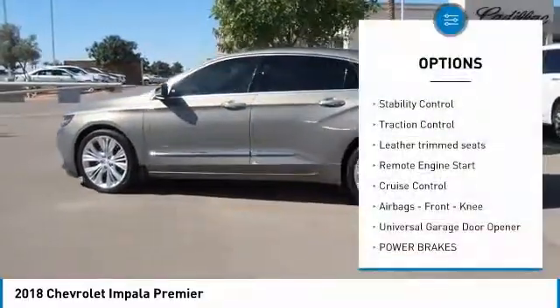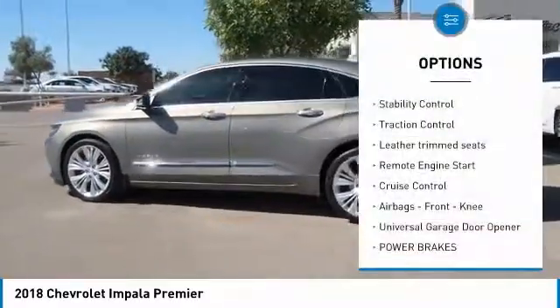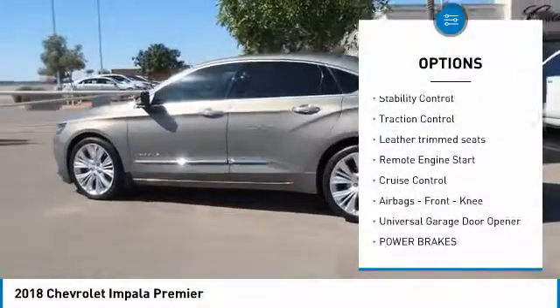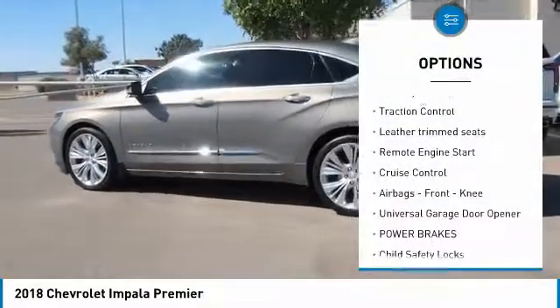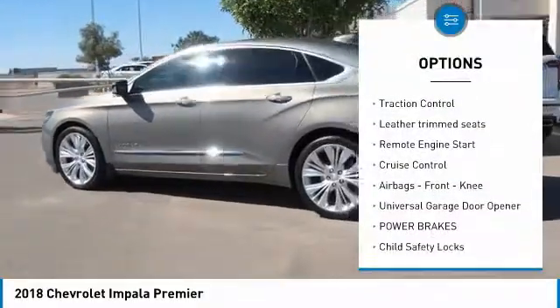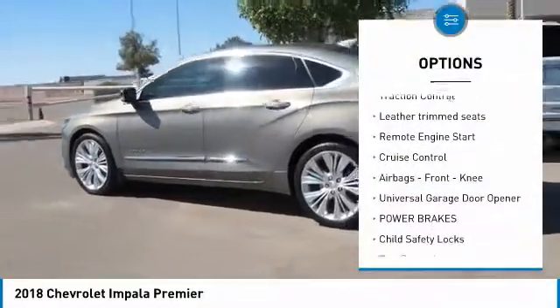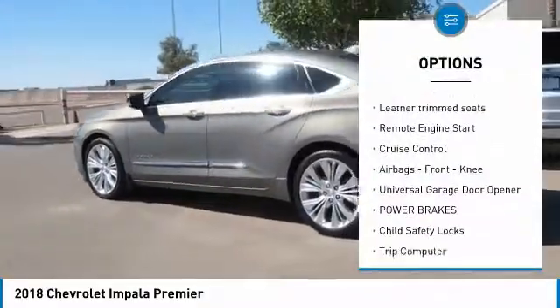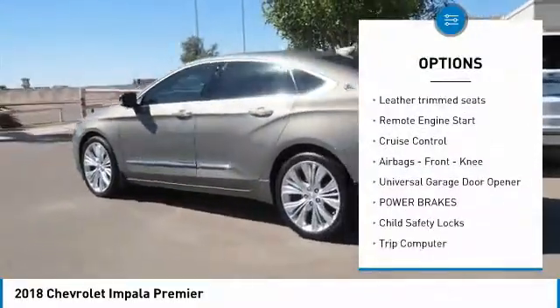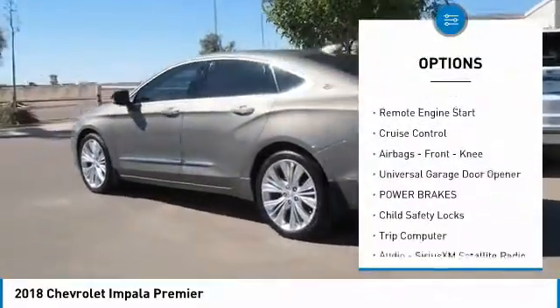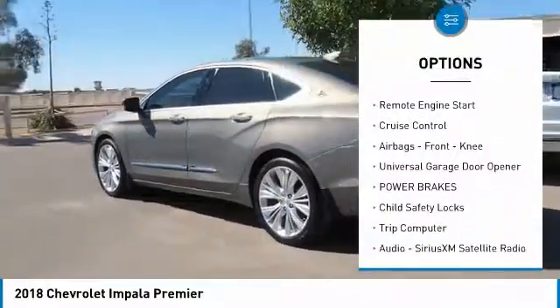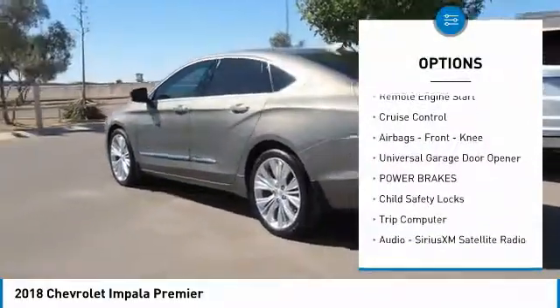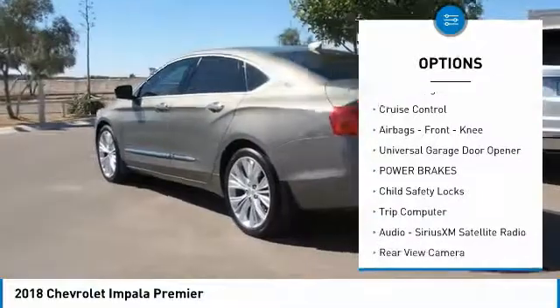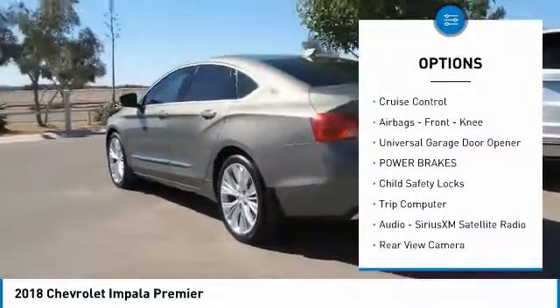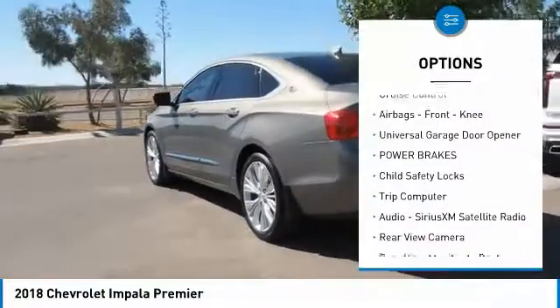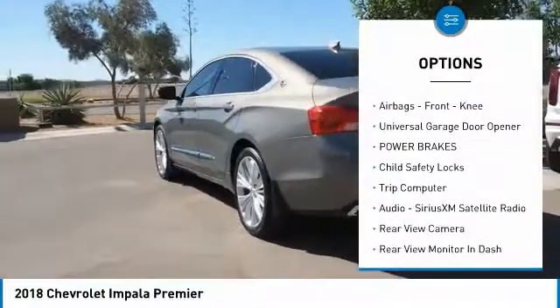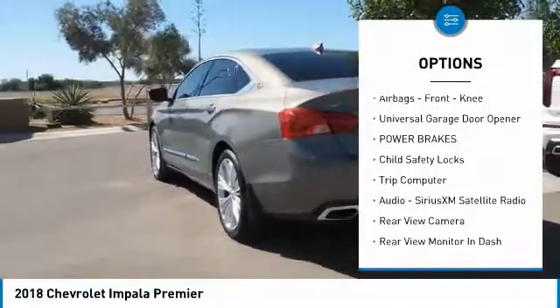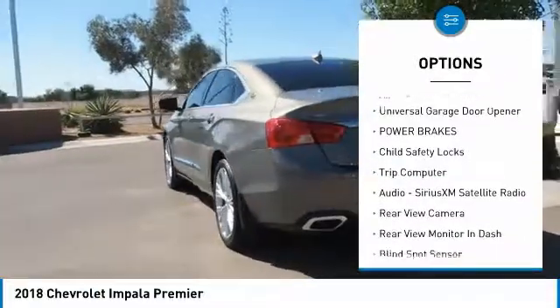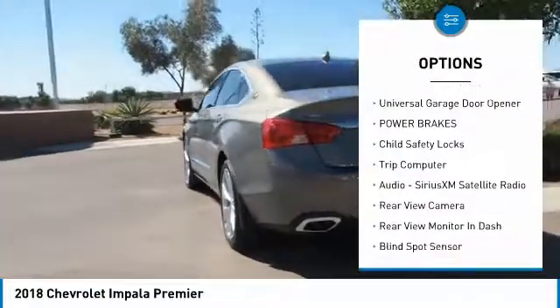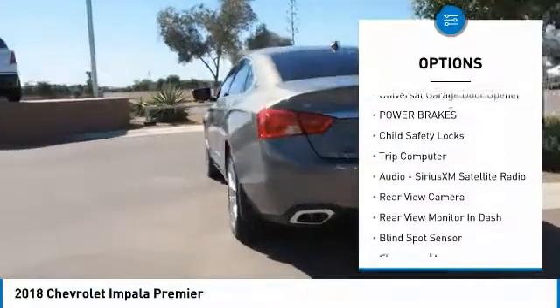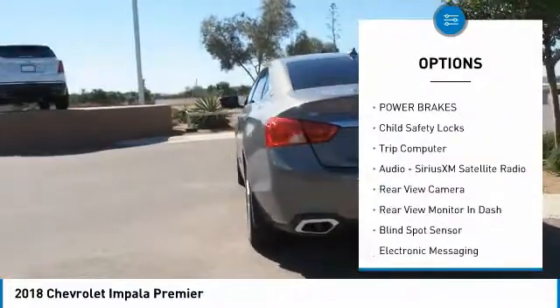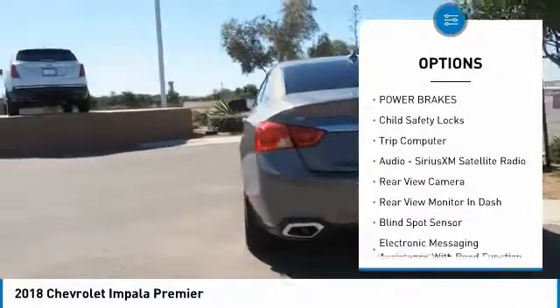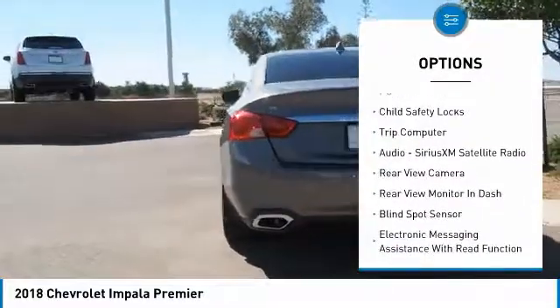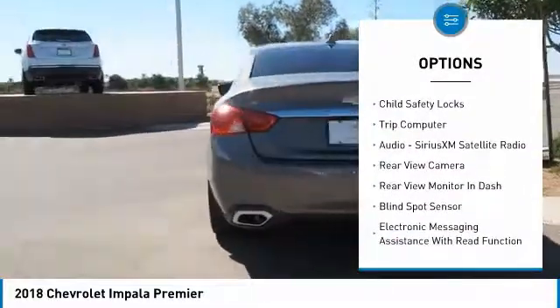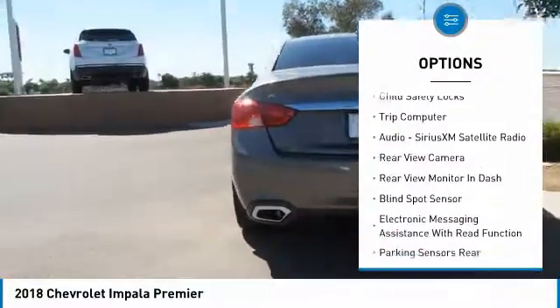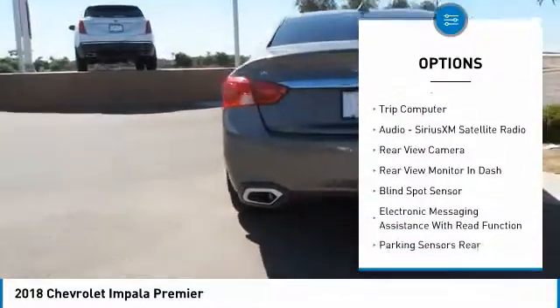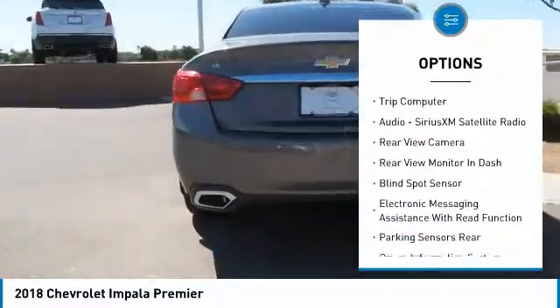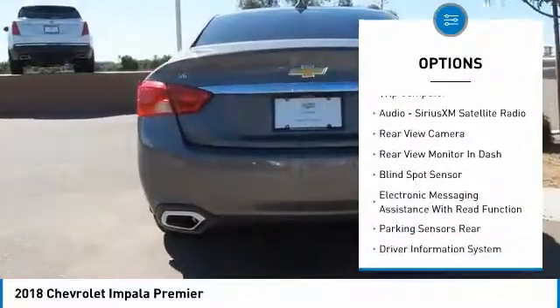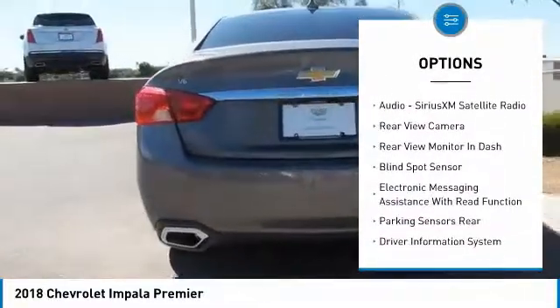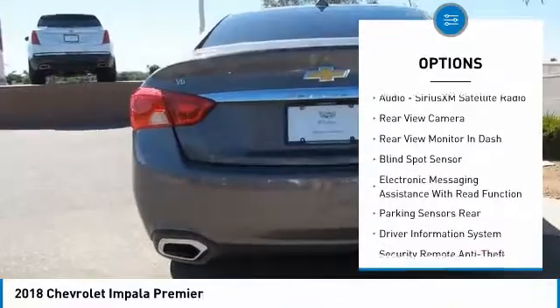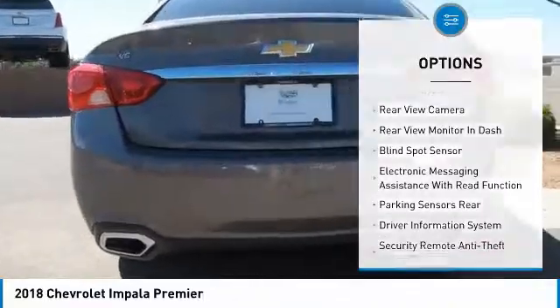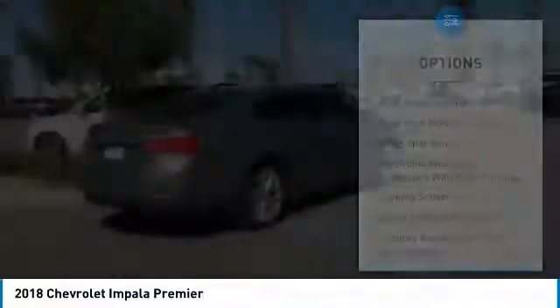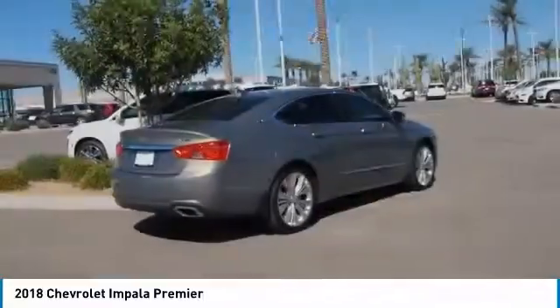Stability control. Traction control. Leather trim seats. Remote engine start. Cruise control. Airbags. Front knee. Universal garage door opener.